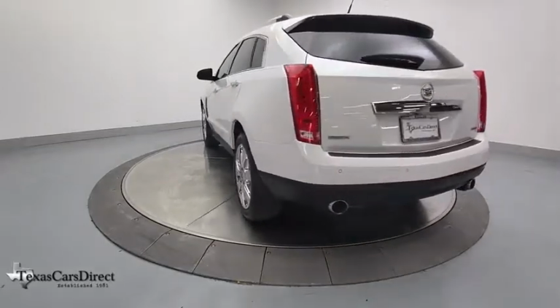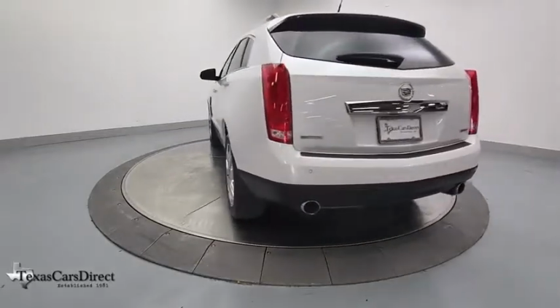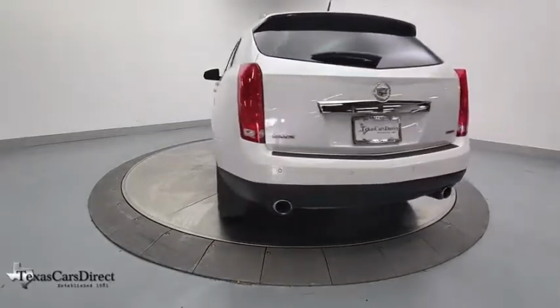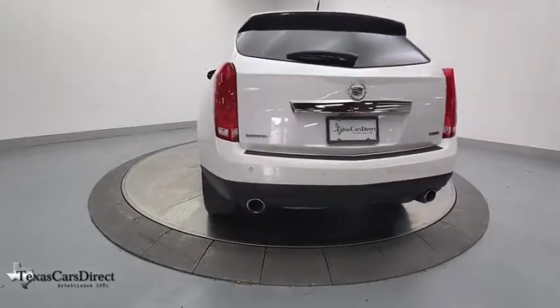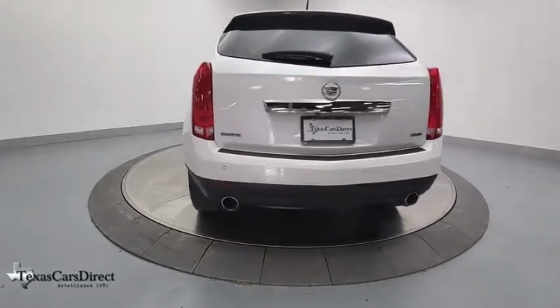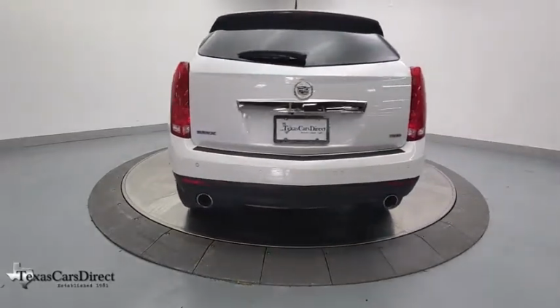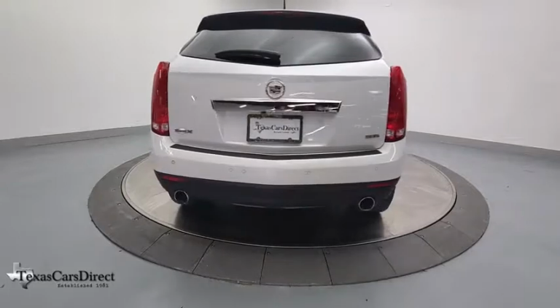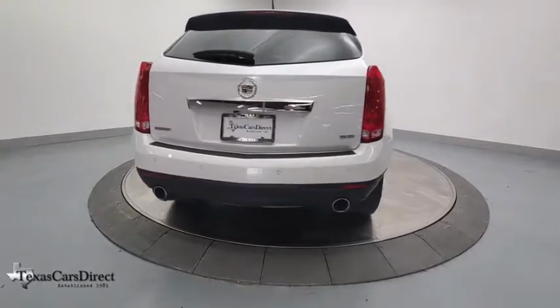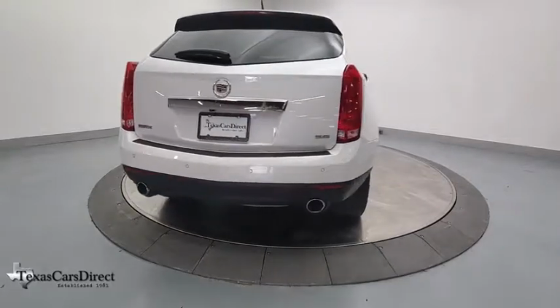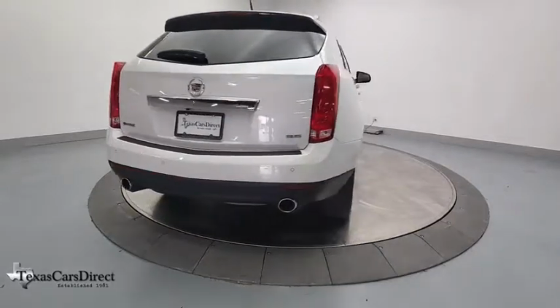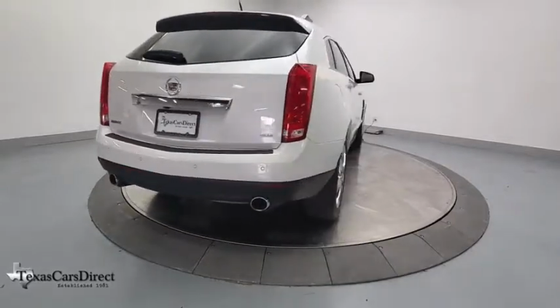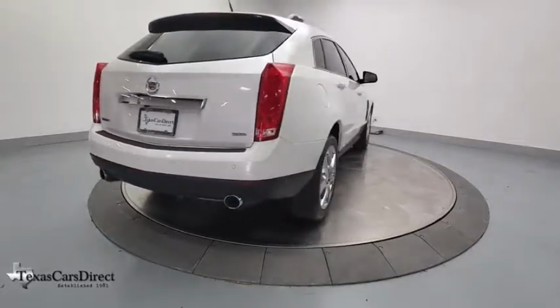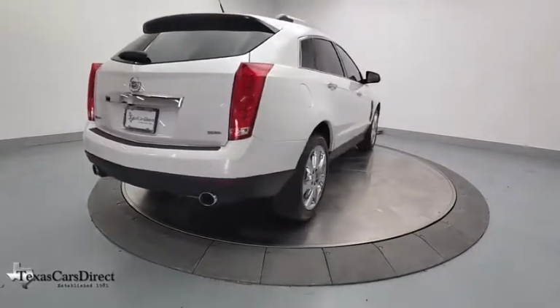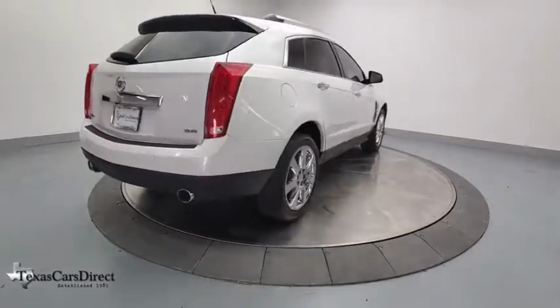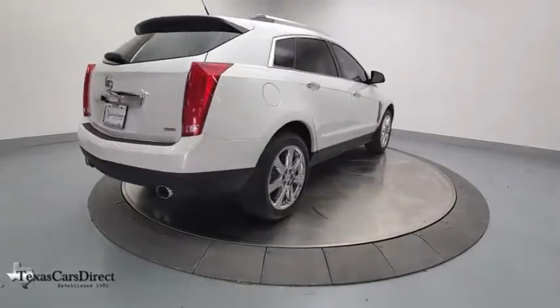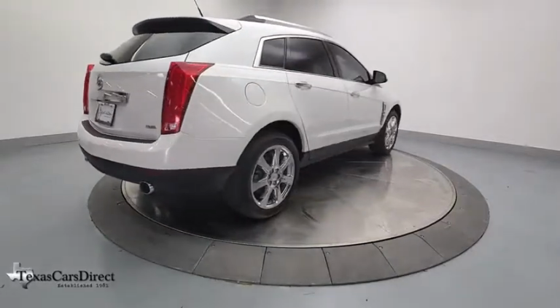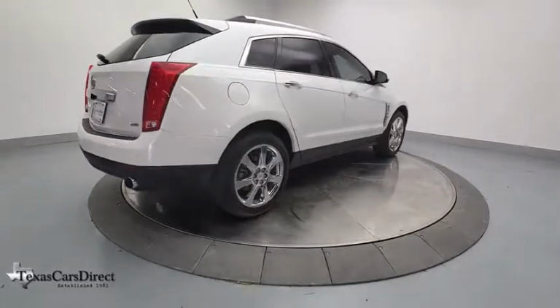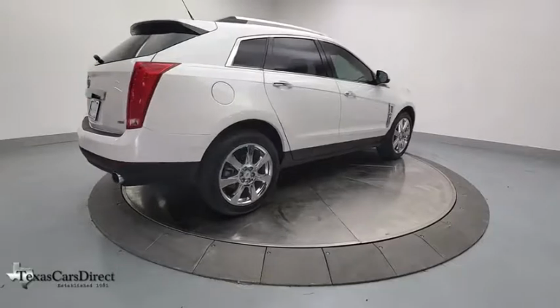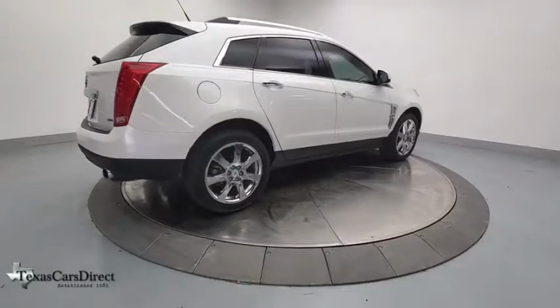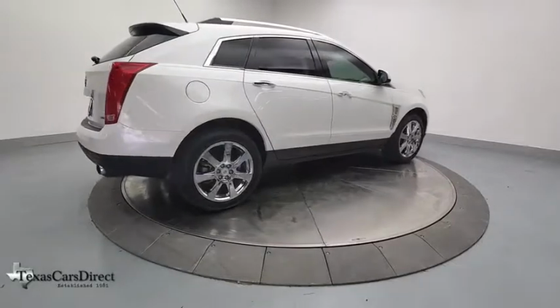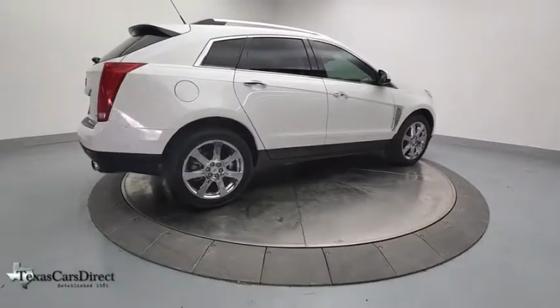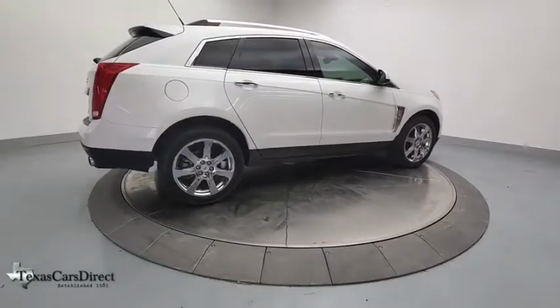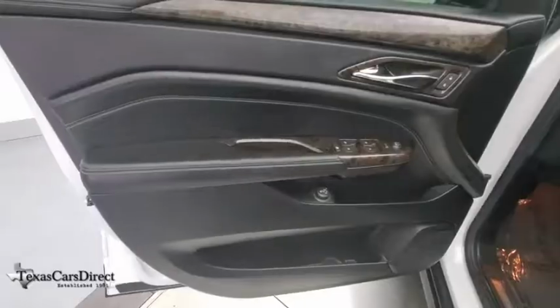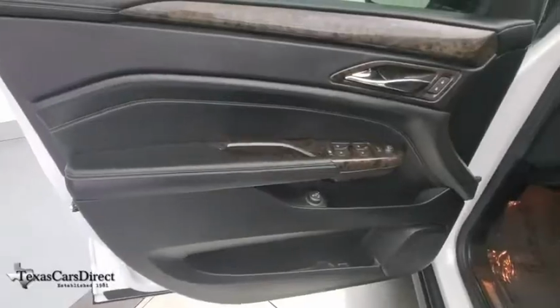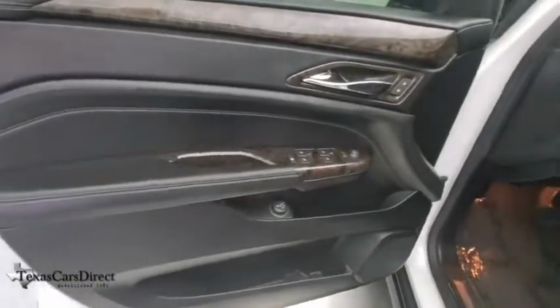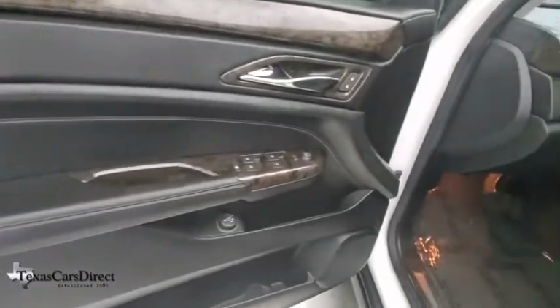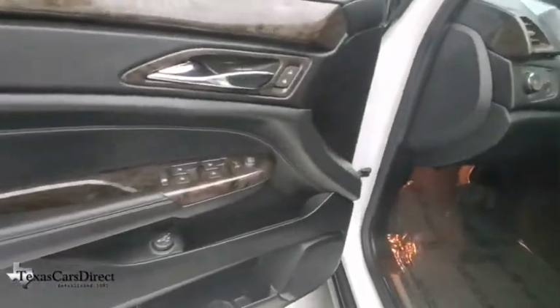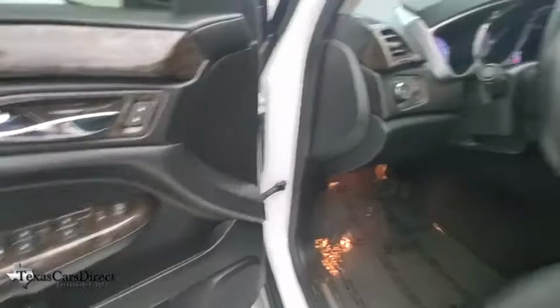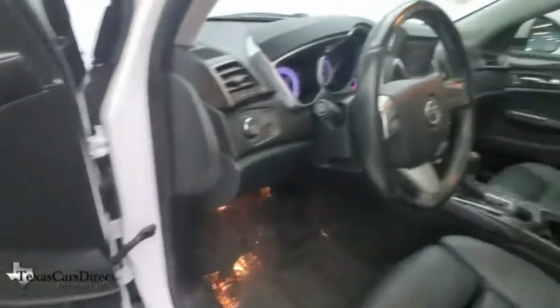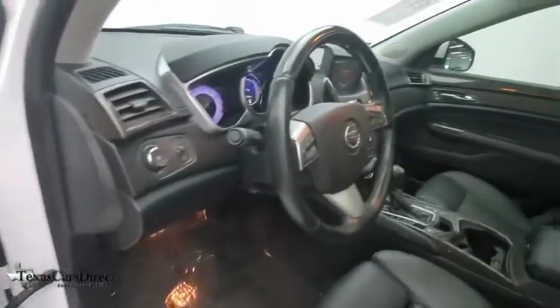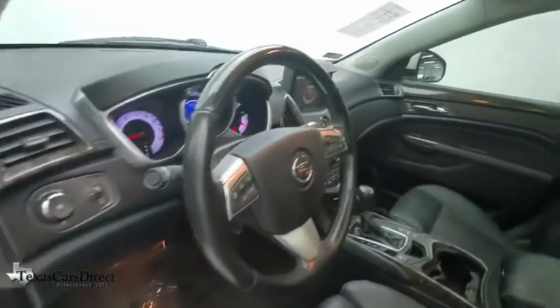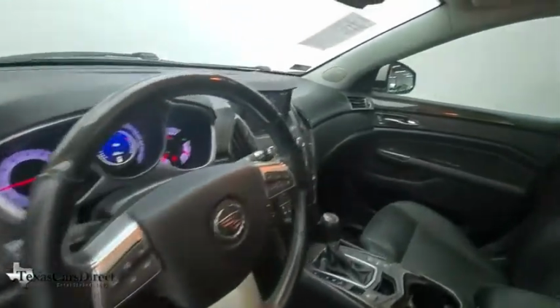Here are some of this vehicle's great options: keyless entry, power passenger seat, power liftgate, traction control, navigation system, leather-wrapped steering wheel, dual airbags, power steering, auto-dimming rearview mirror, and four-wheel independent suspension.